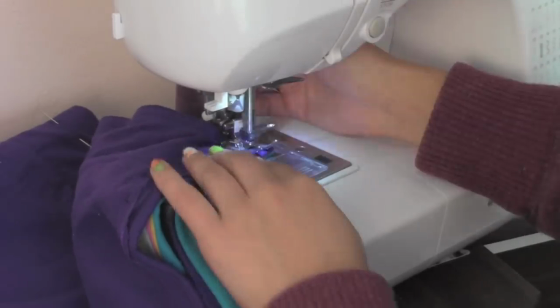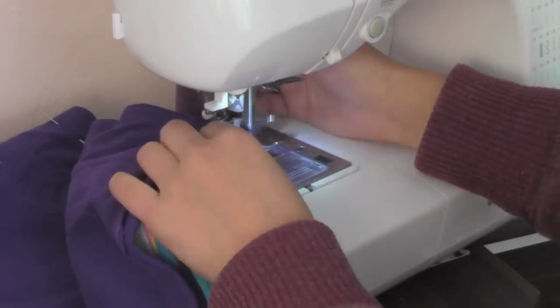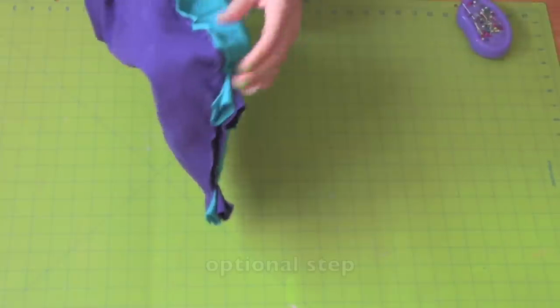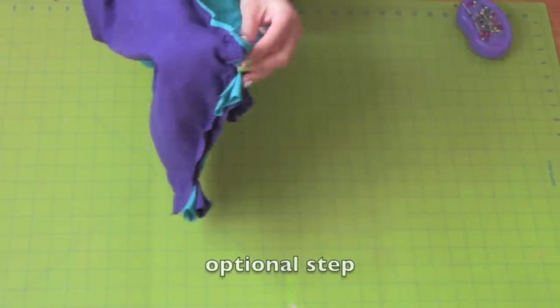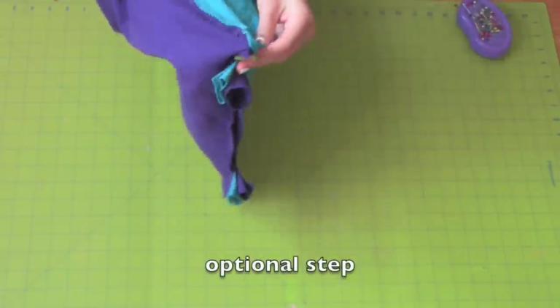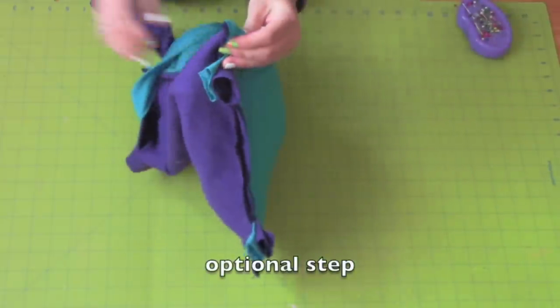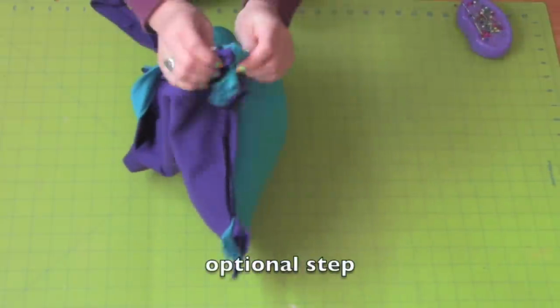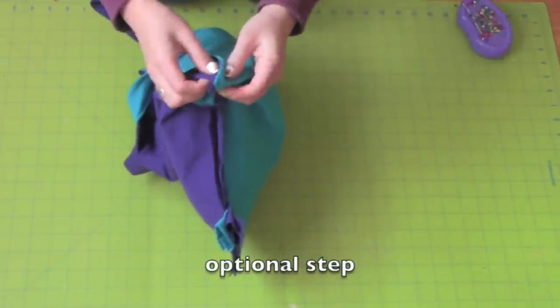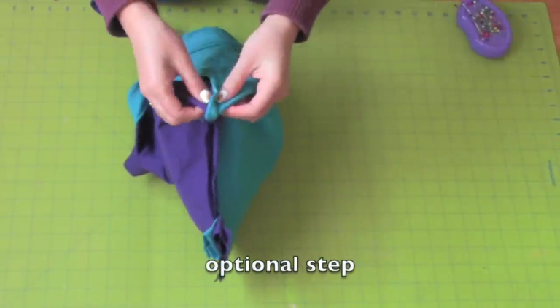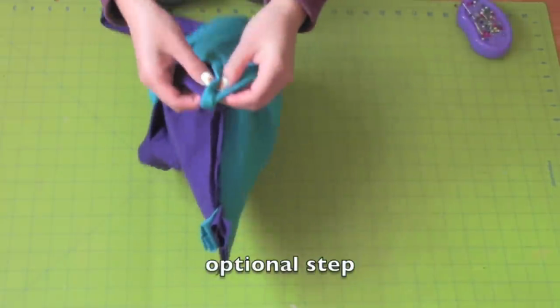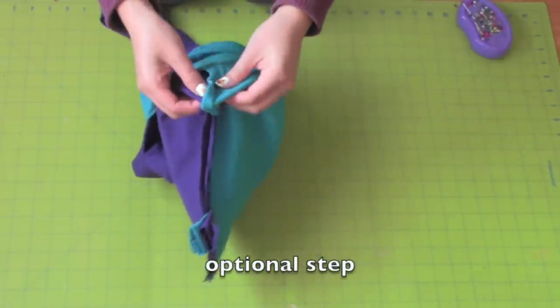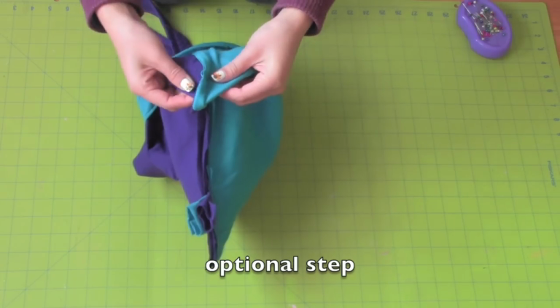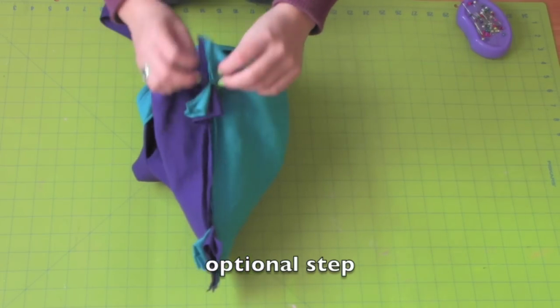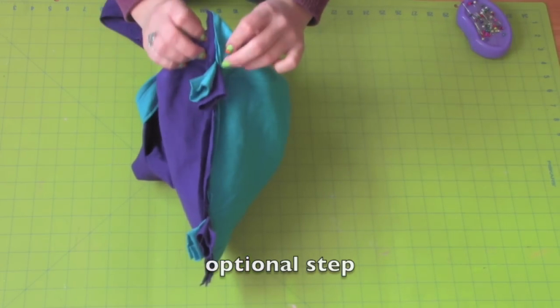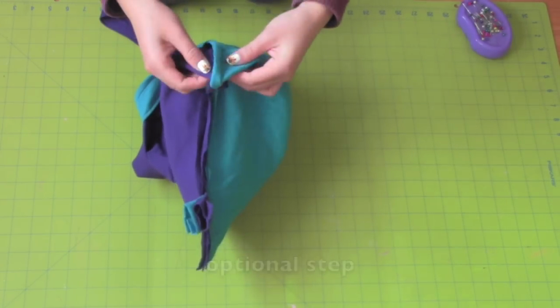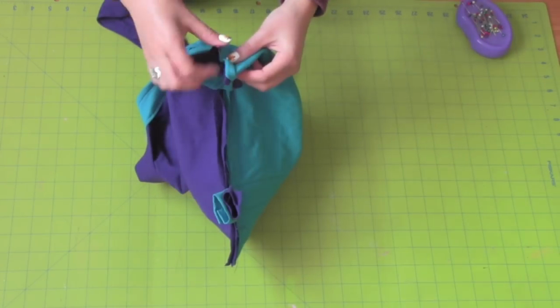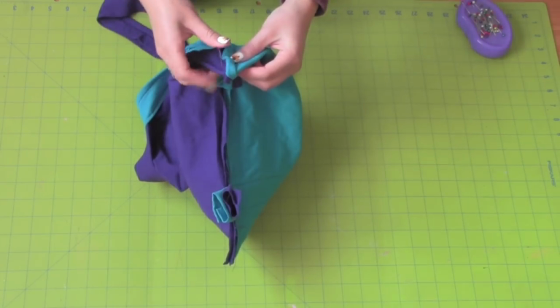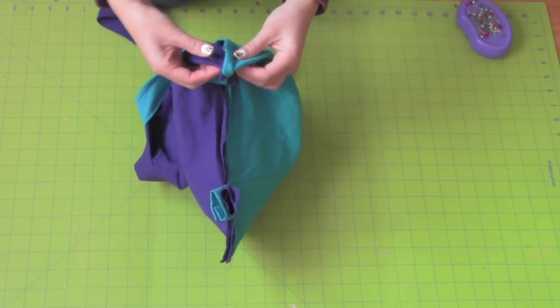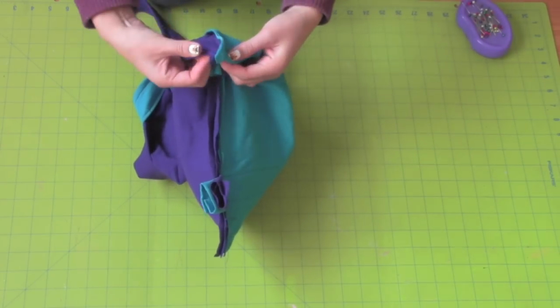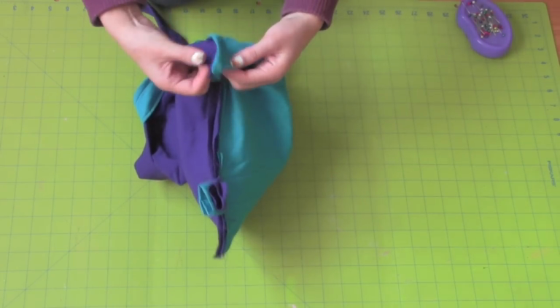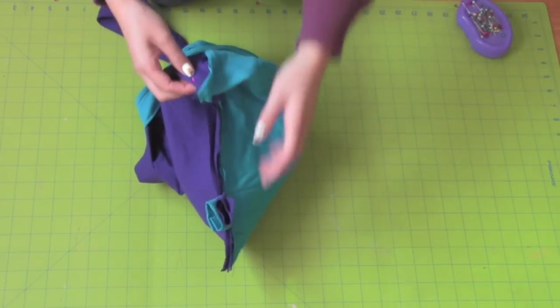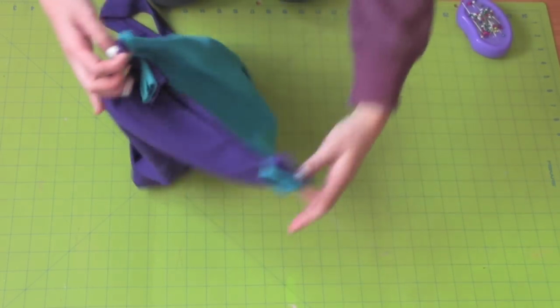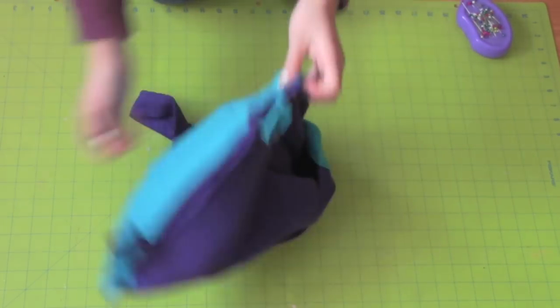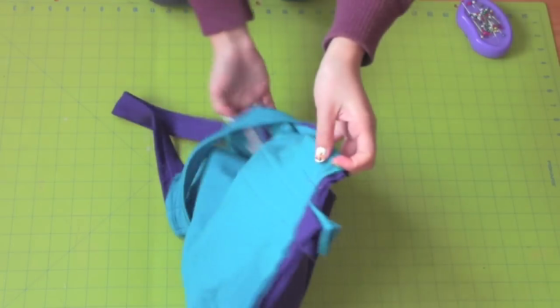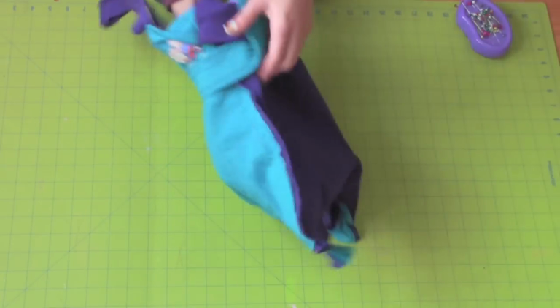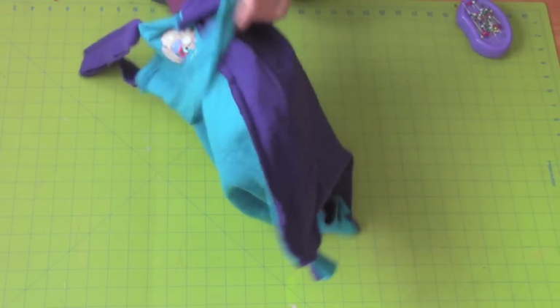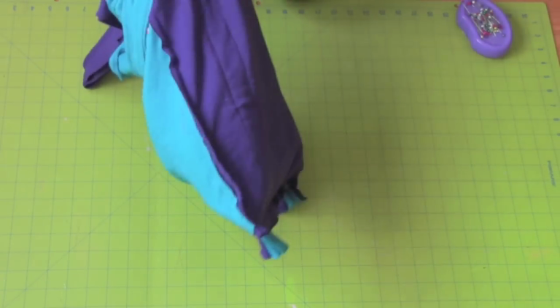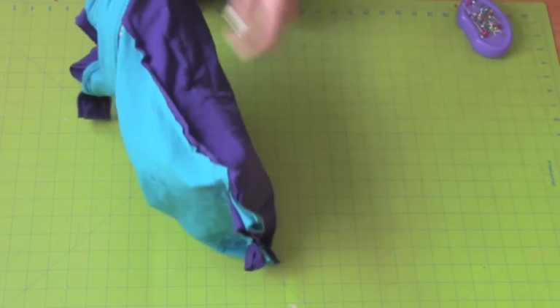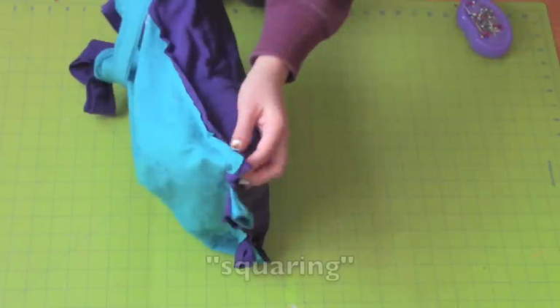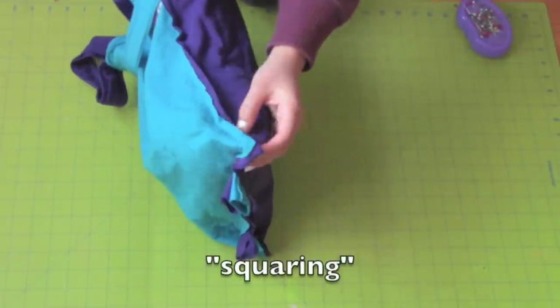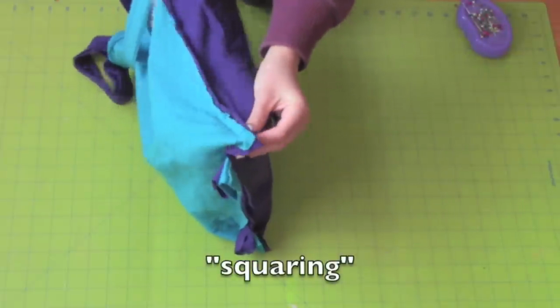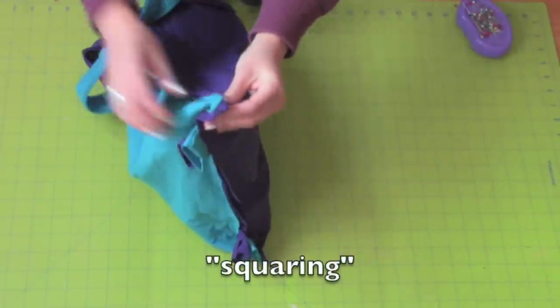Place your hand inside the bag to line up the side seam and the bottom seam to sew an inch and a half line. This will create depth for your bag. This step is called squaring.